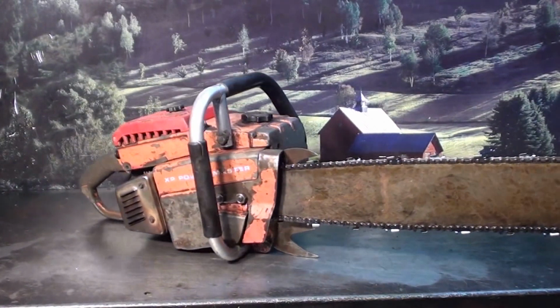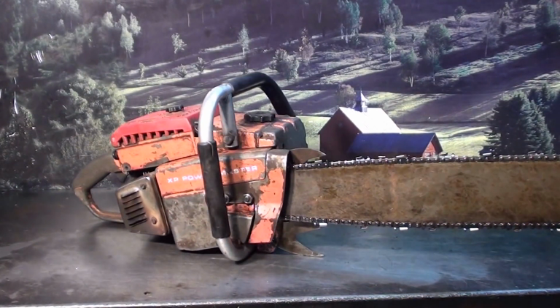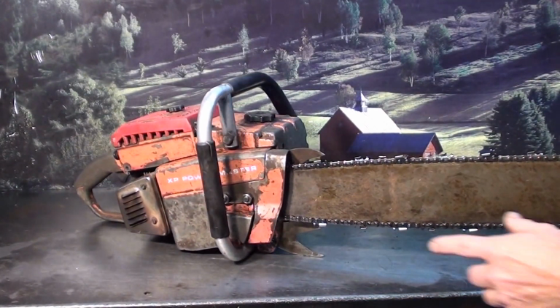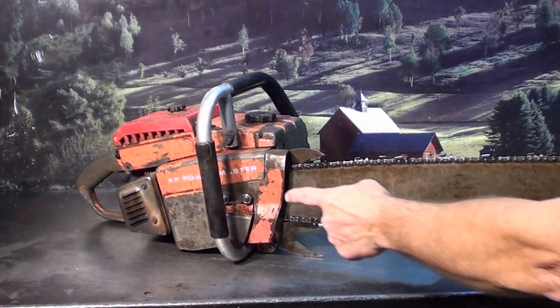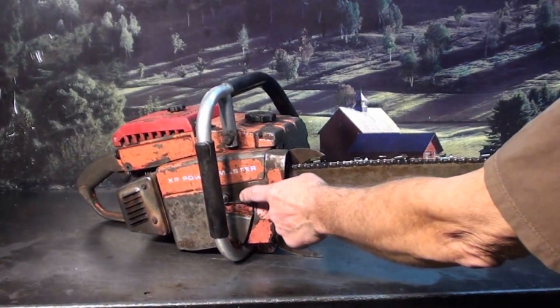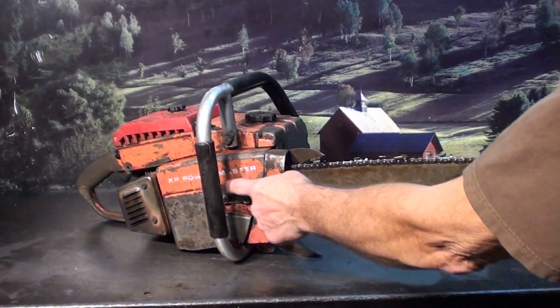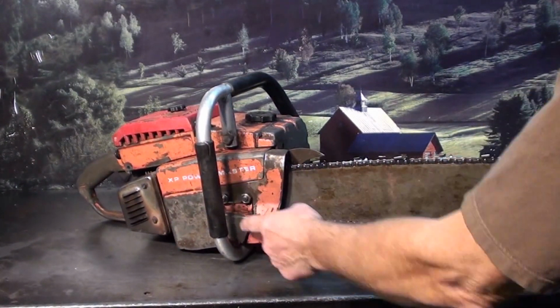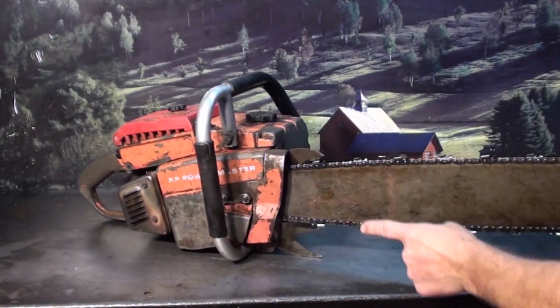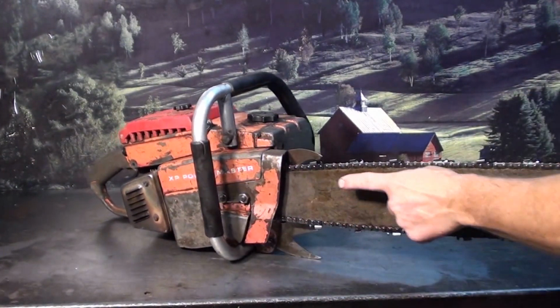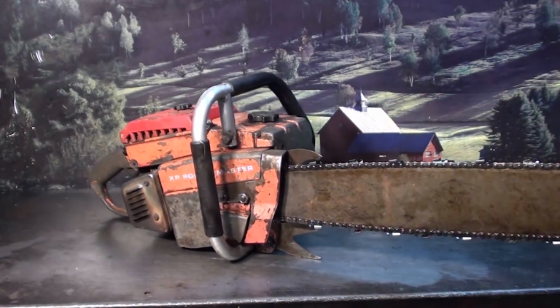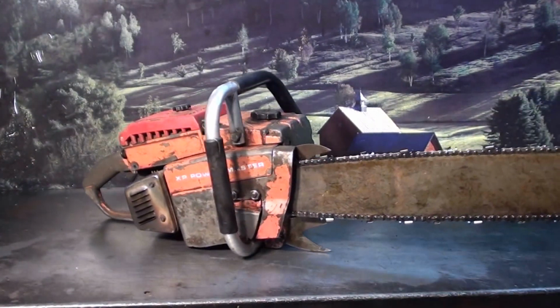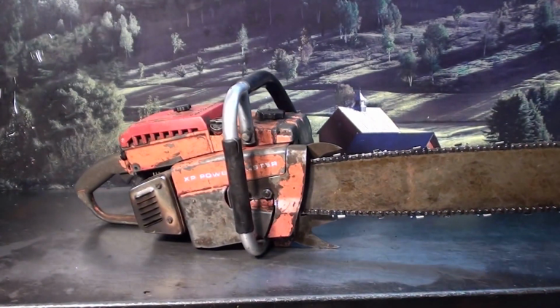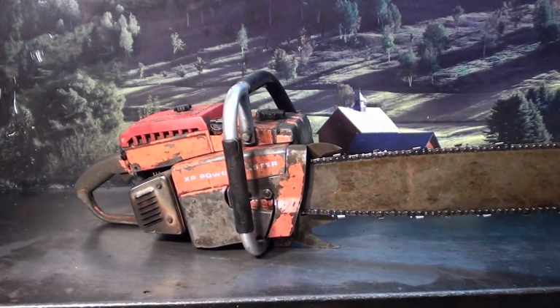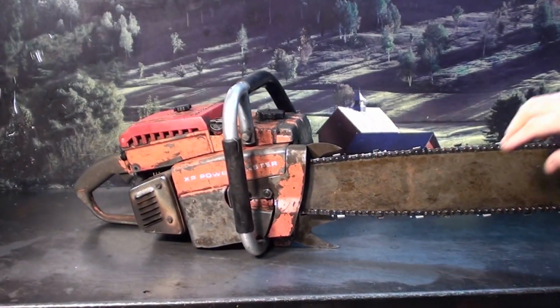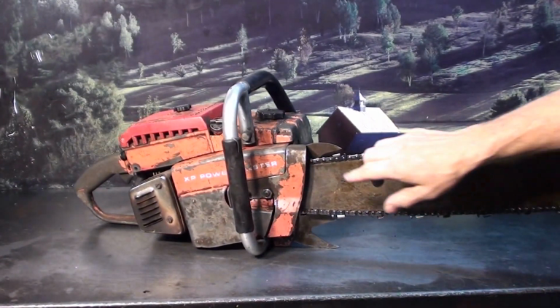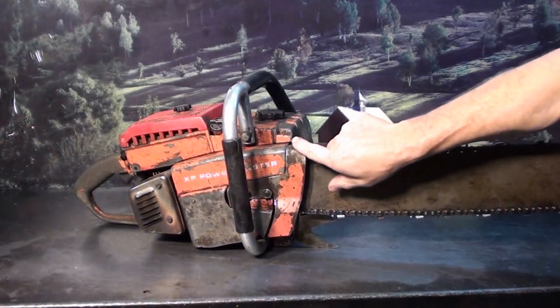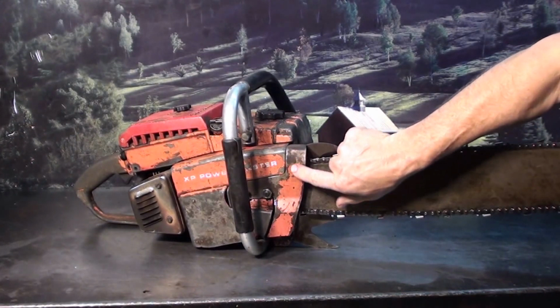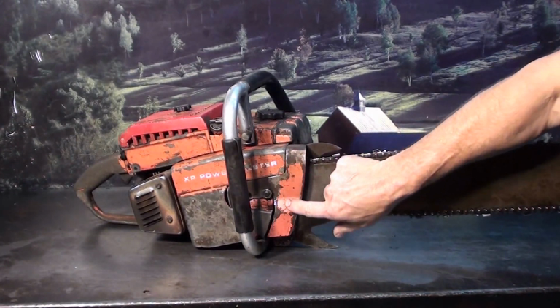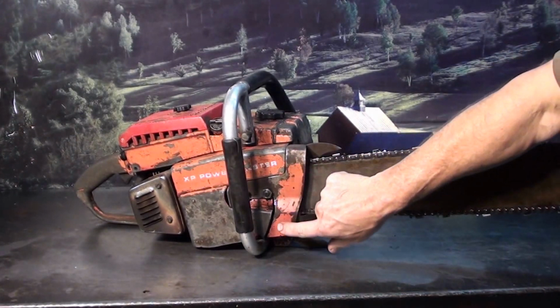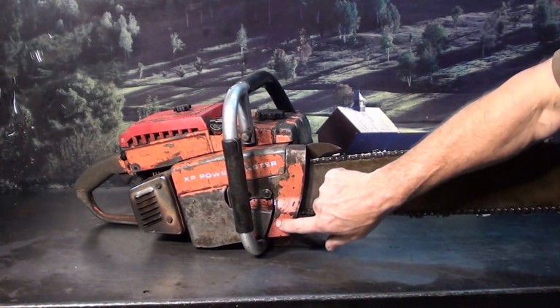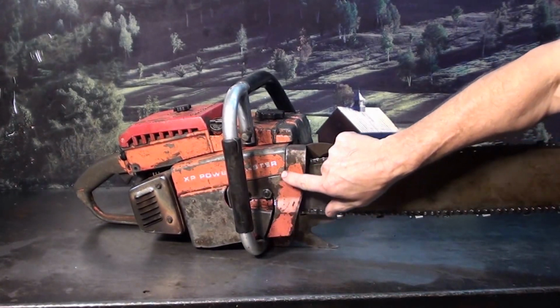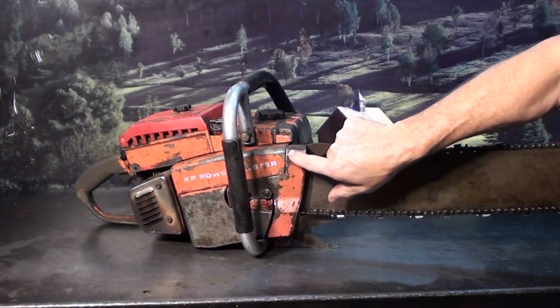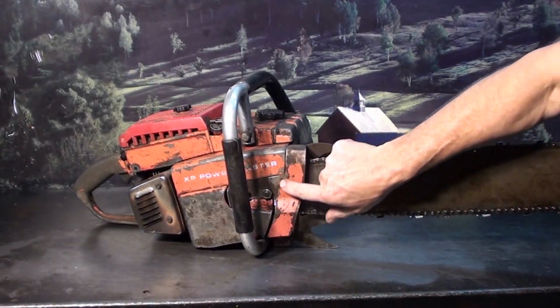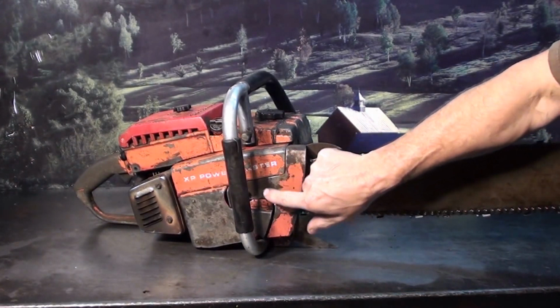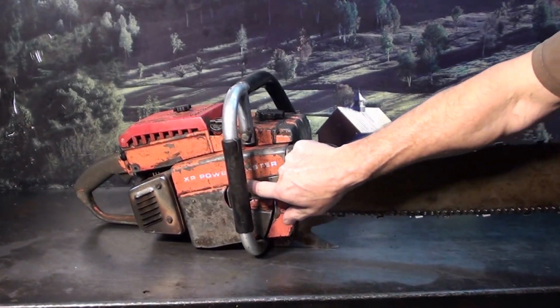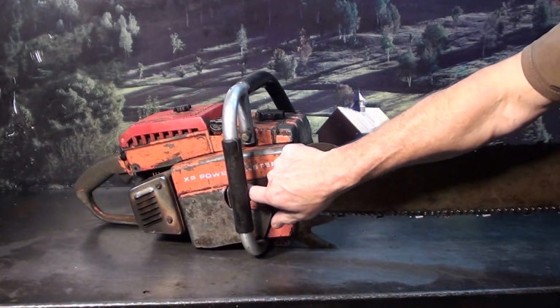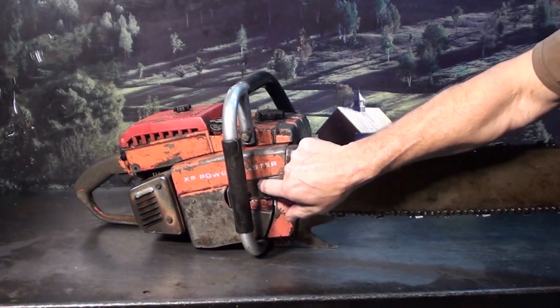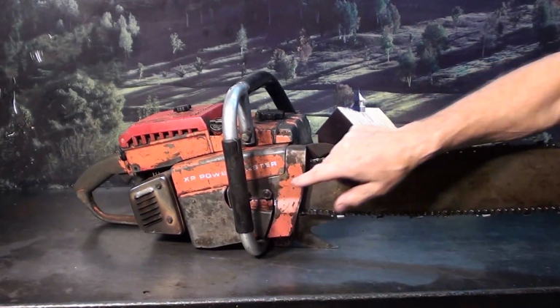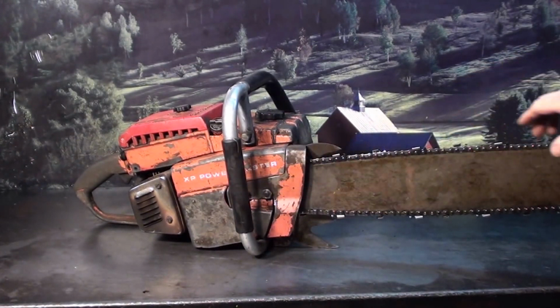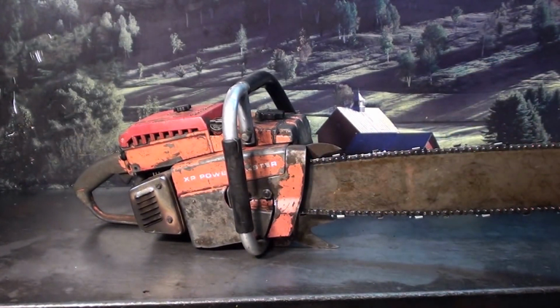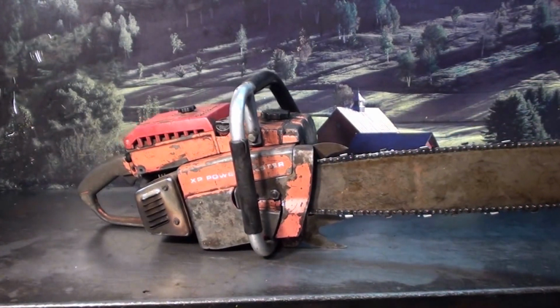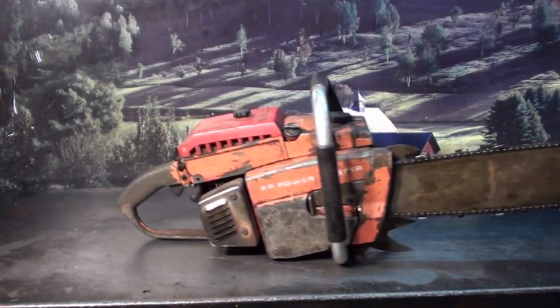Chain tensioner: loosen the two nuts up right on the inside of your tensioner. It has this feature which you don't see very often — this extra little metal guard here, and the muffler here.